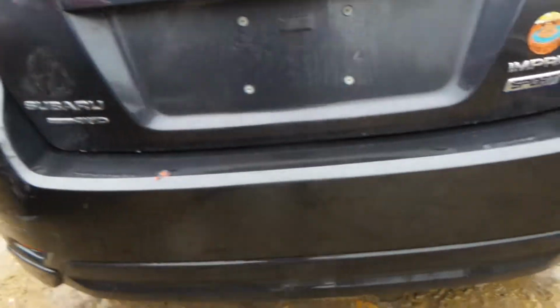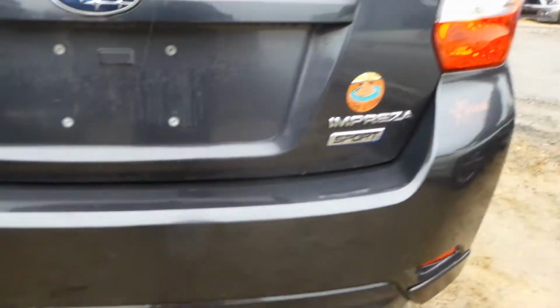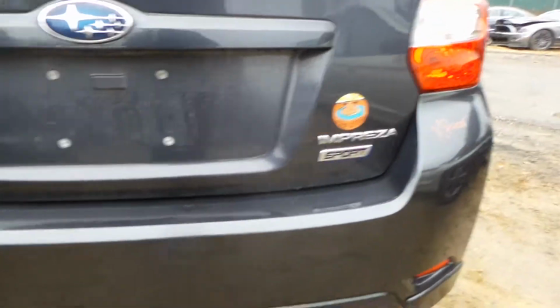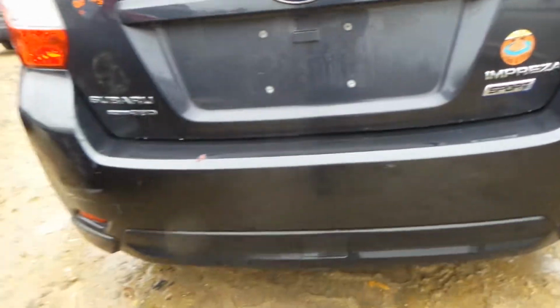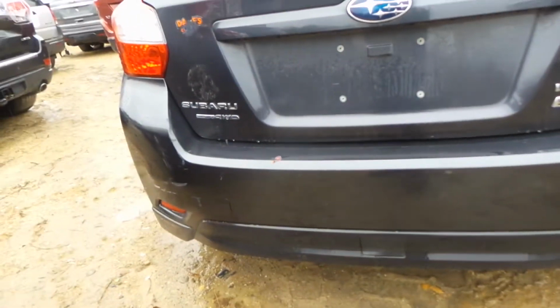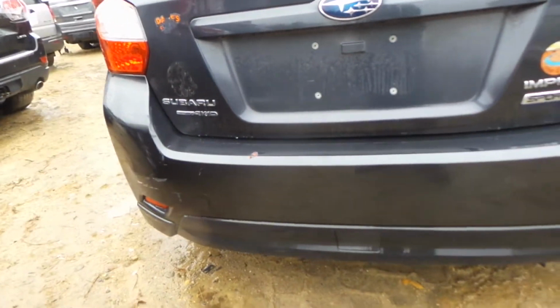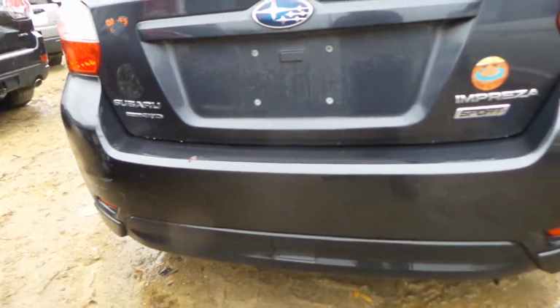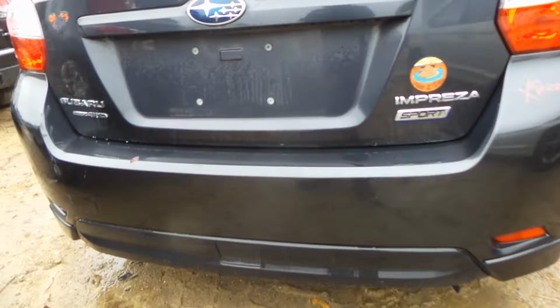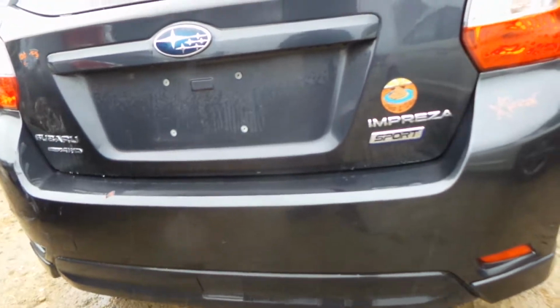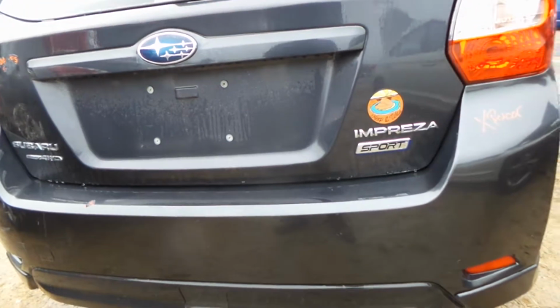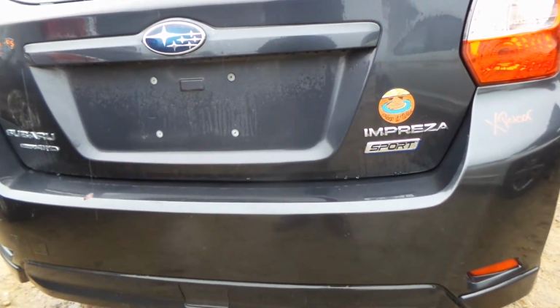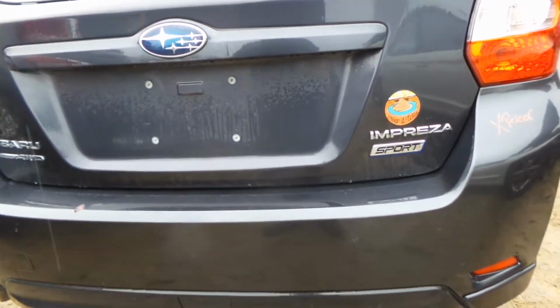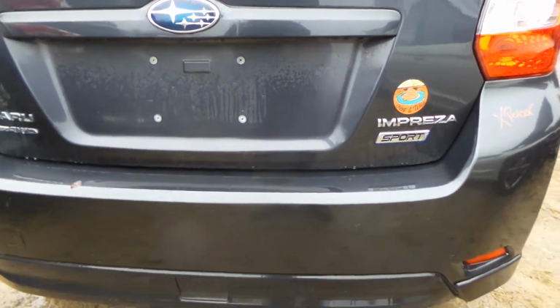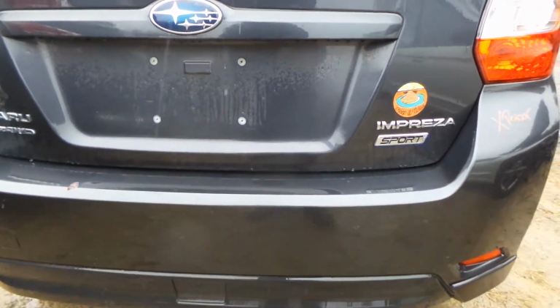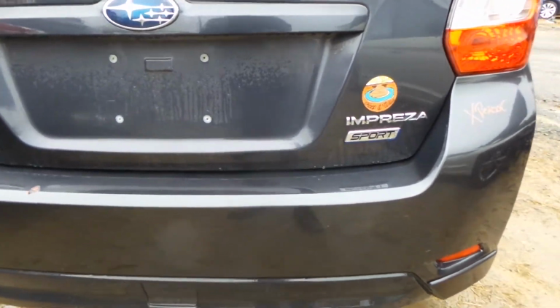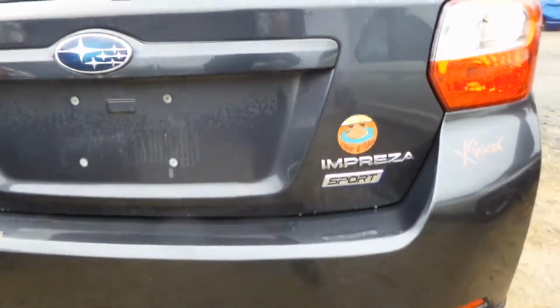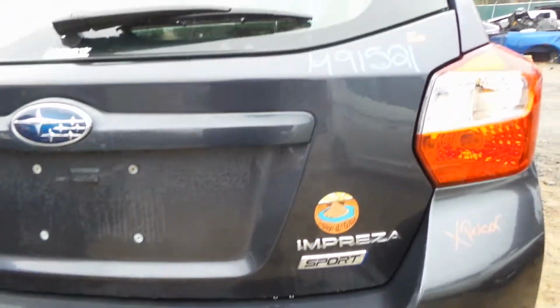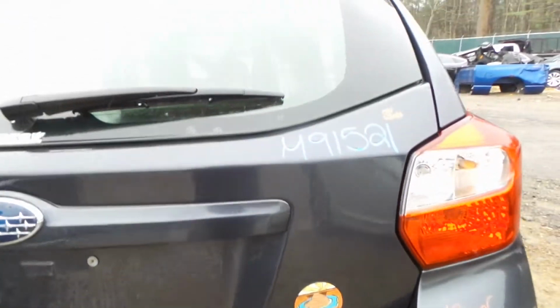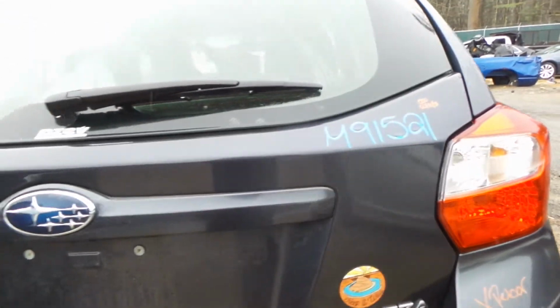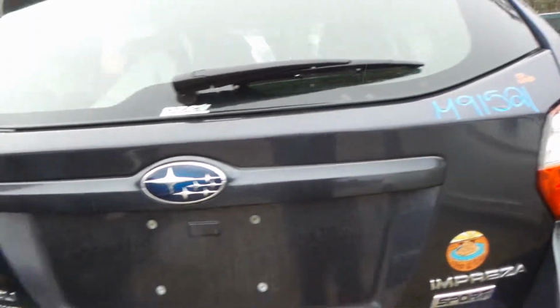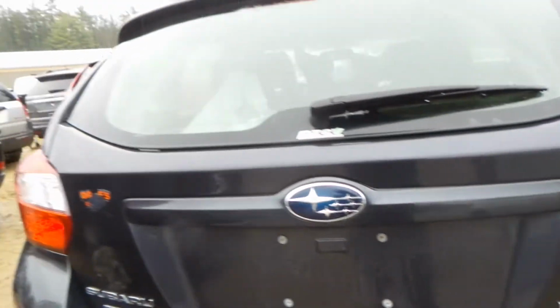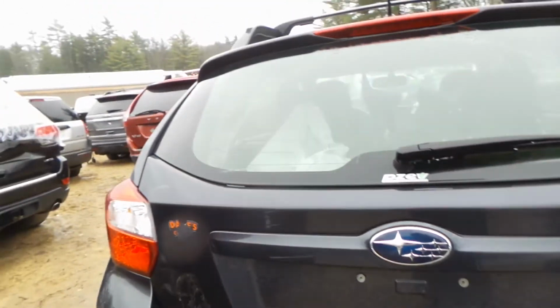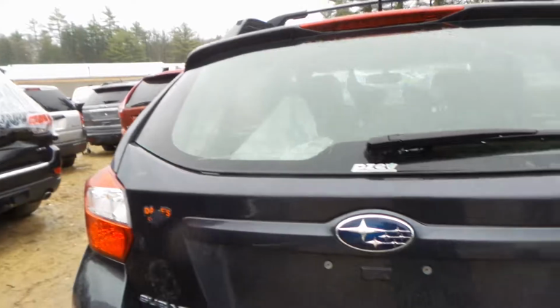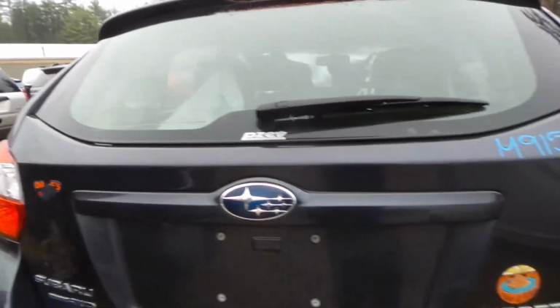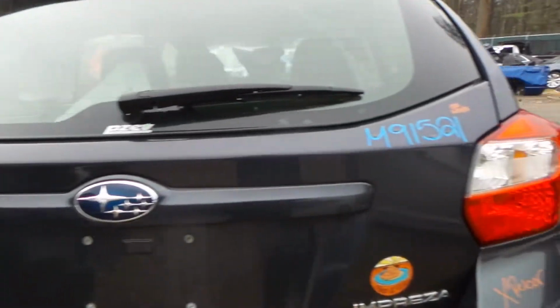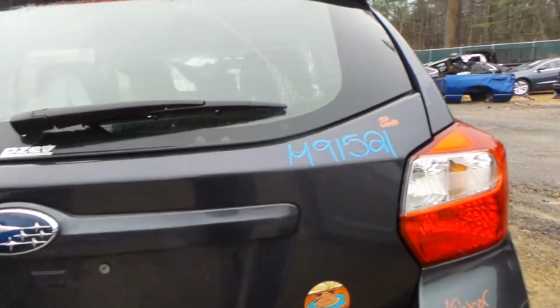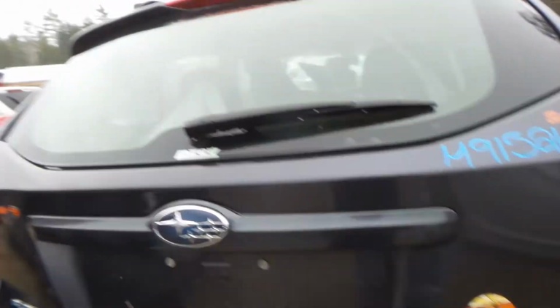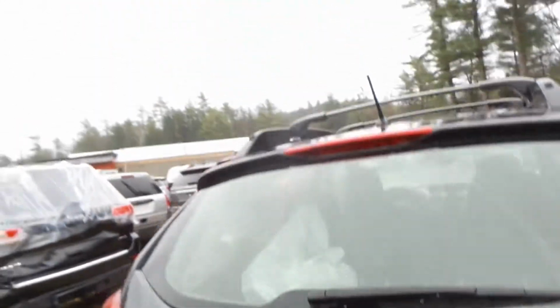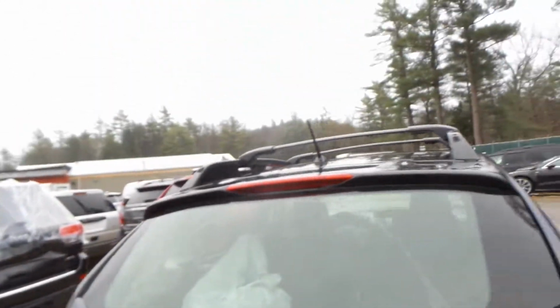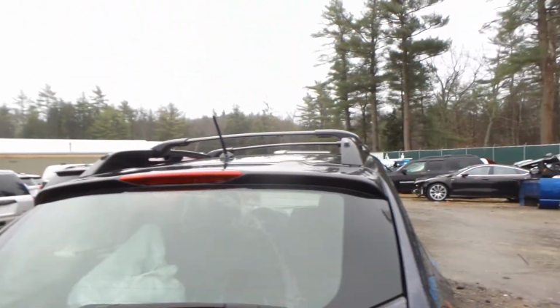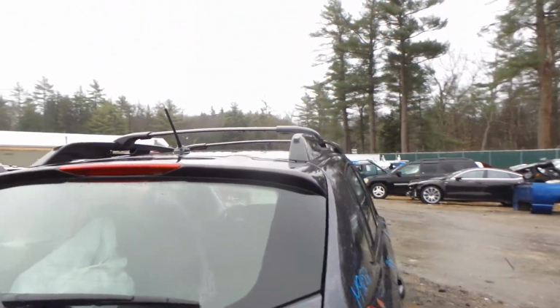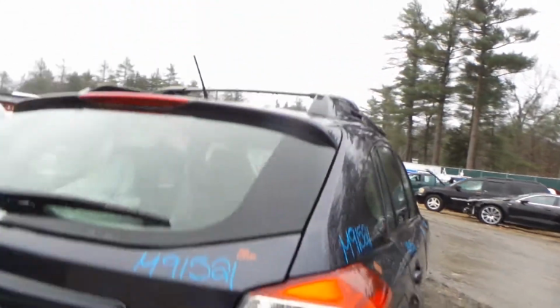Rear bumper cover is kind of junky, so we're looking at just a rear bumper rebar. Lid gate on here is super clean, no damage, with the hinges and that little baby spoiler up top.